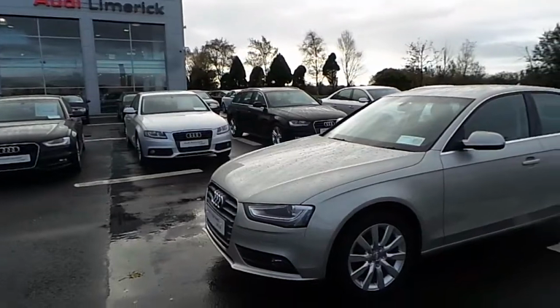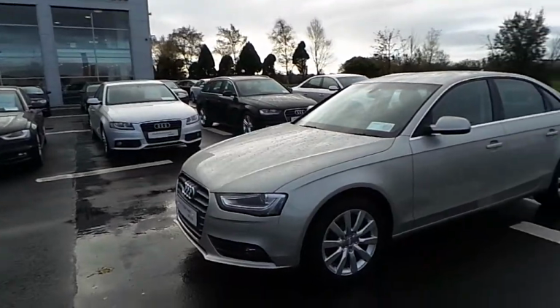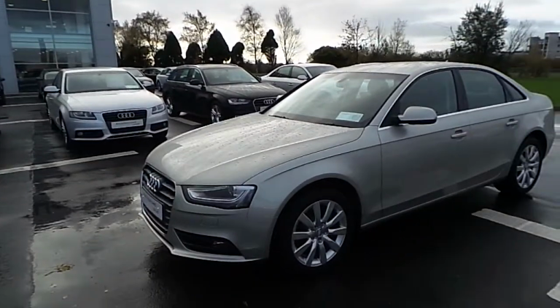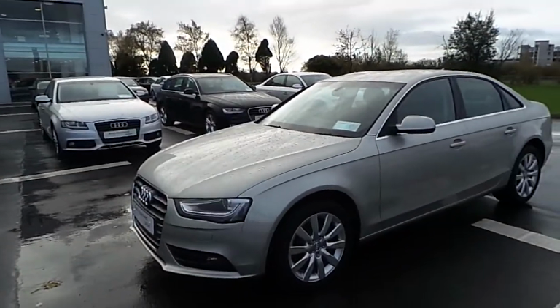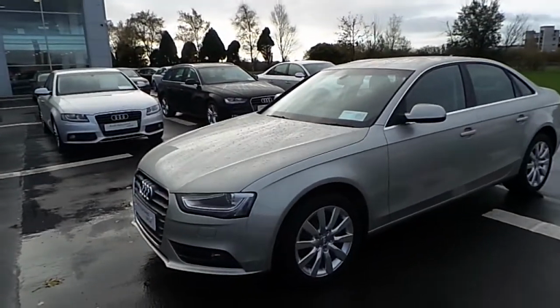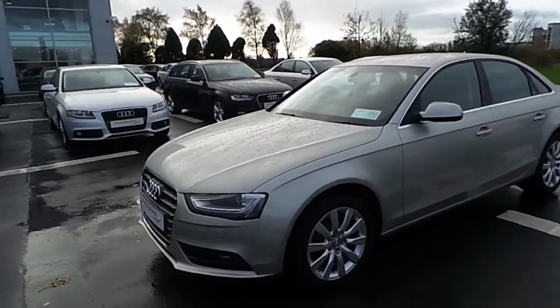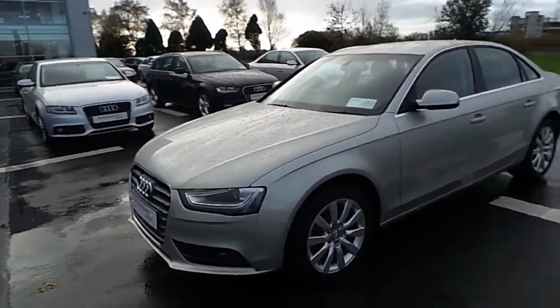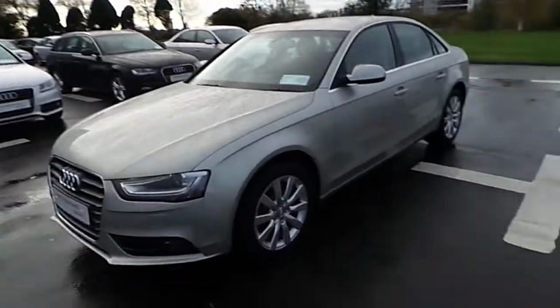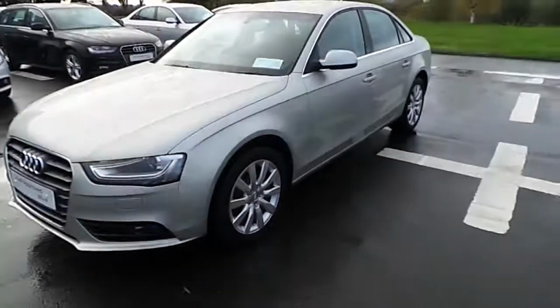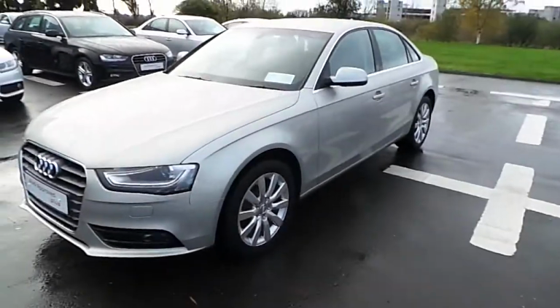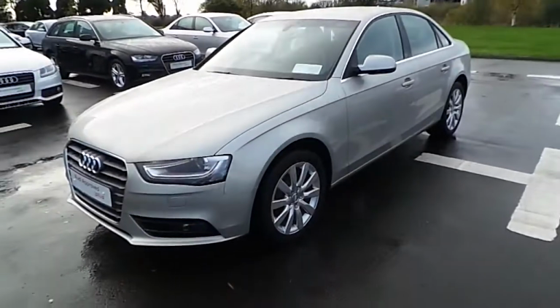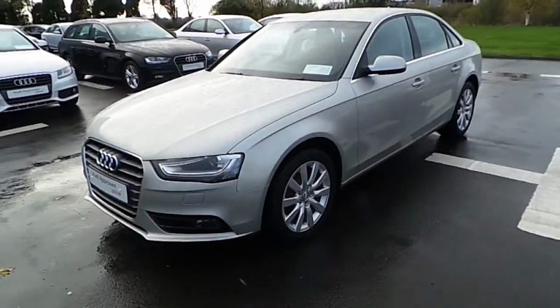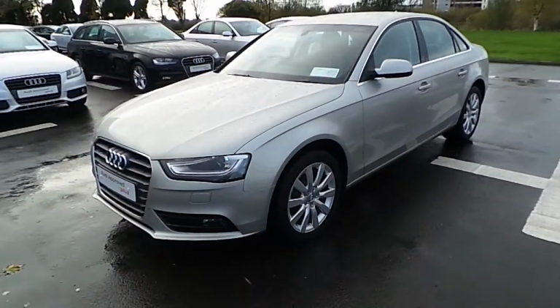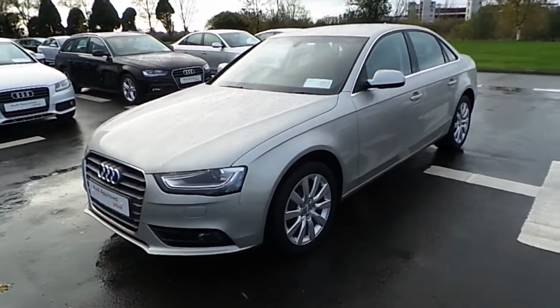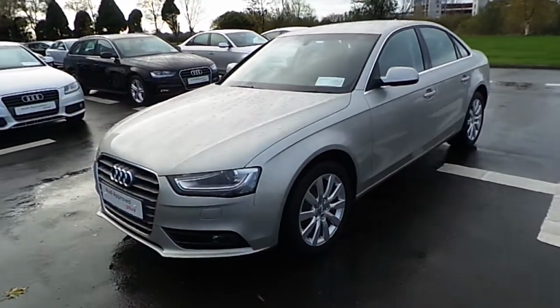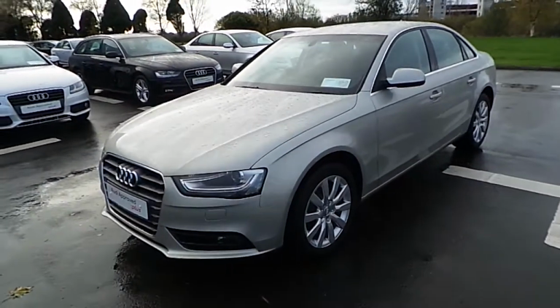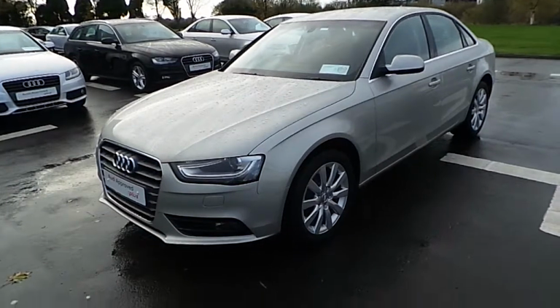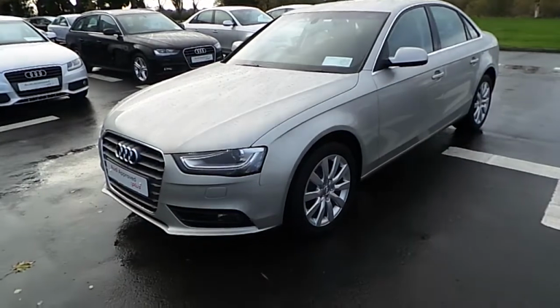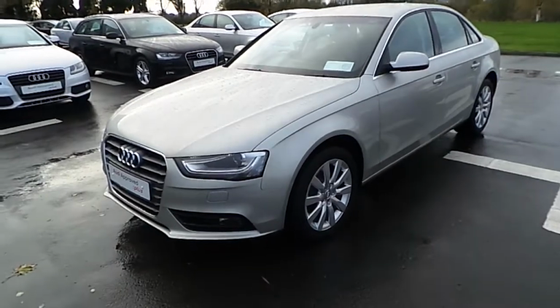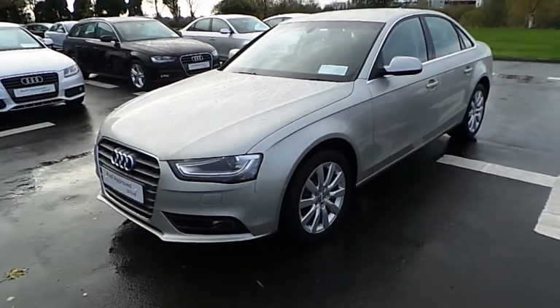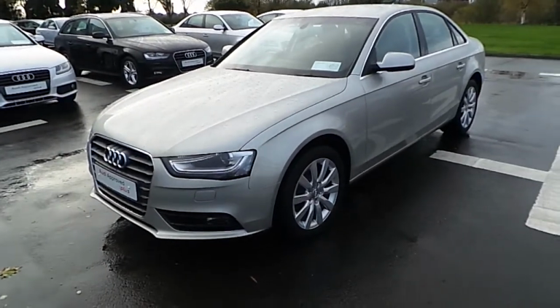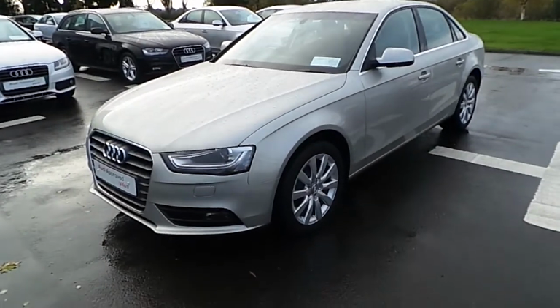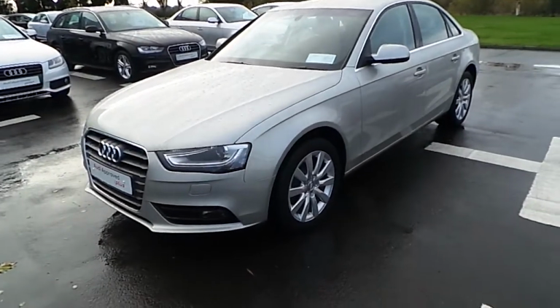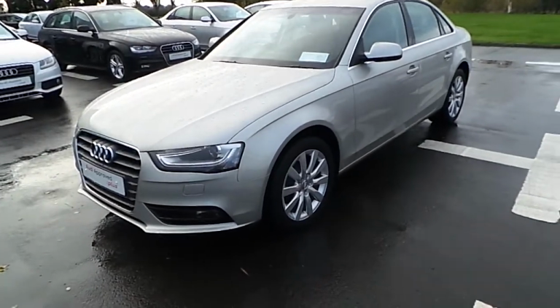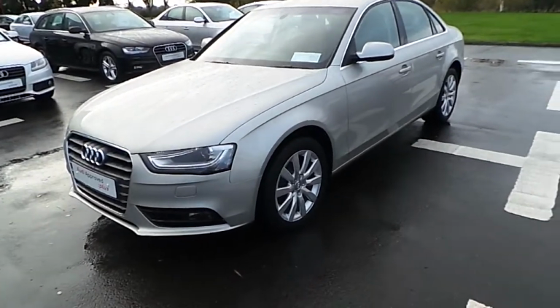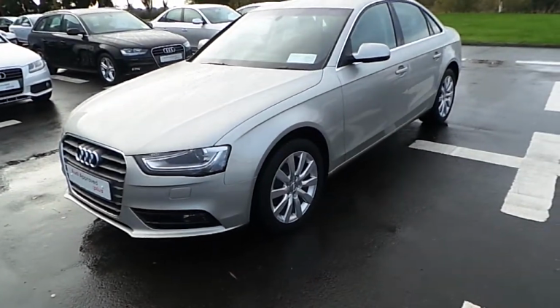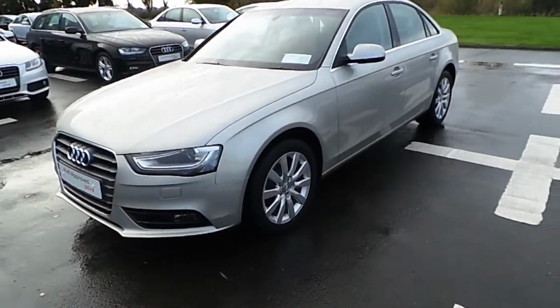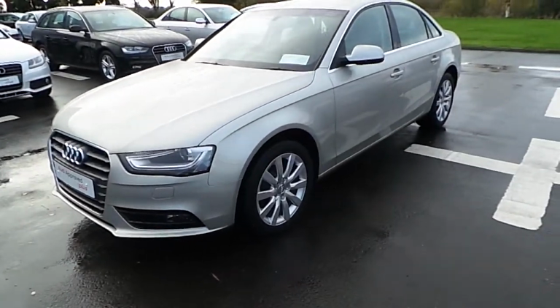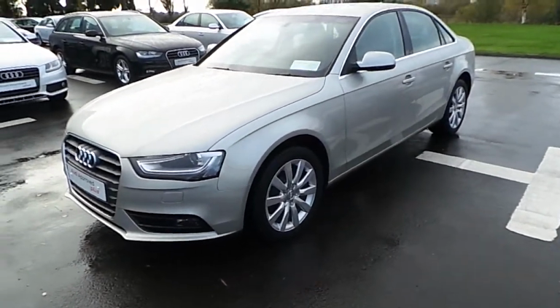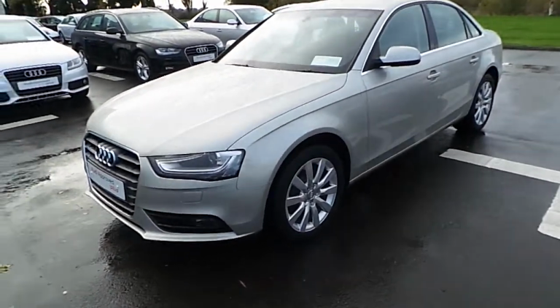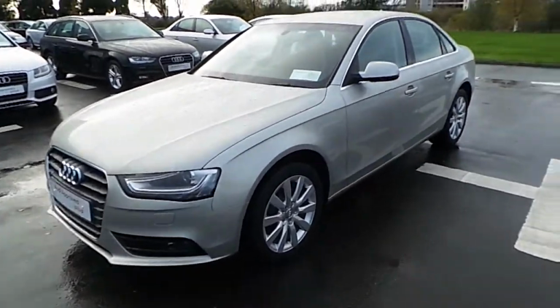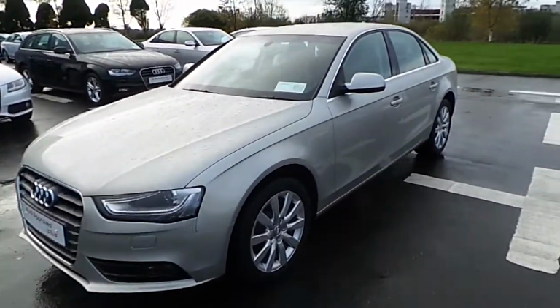Hello, this is Alan here from Audi Limerick. In front of me I have our 2015 A4 2.0L TDI 120 brake, finished in Cuvée Silver.